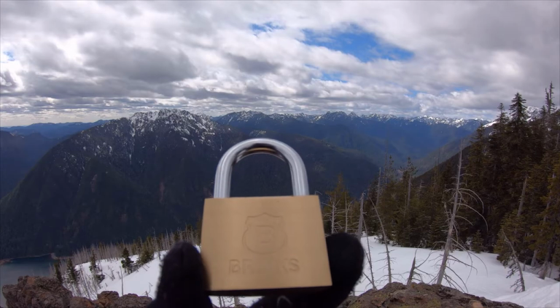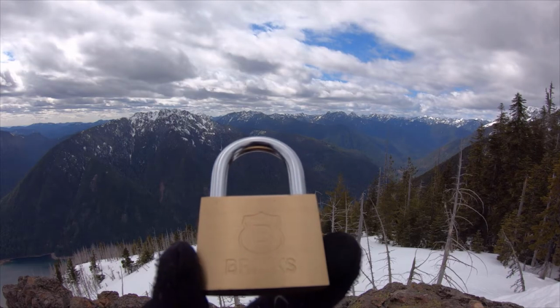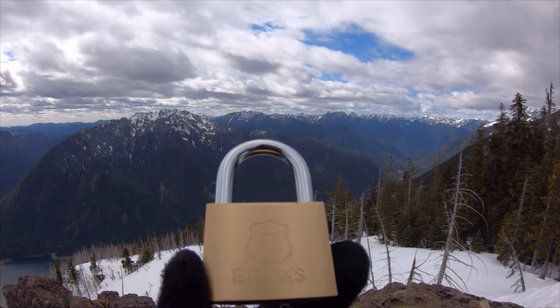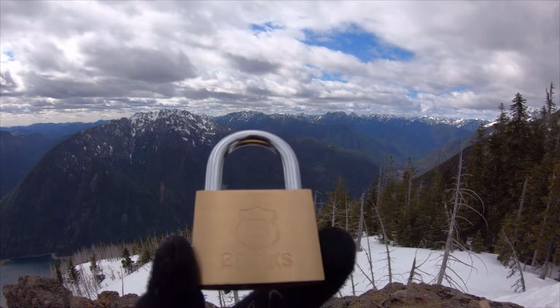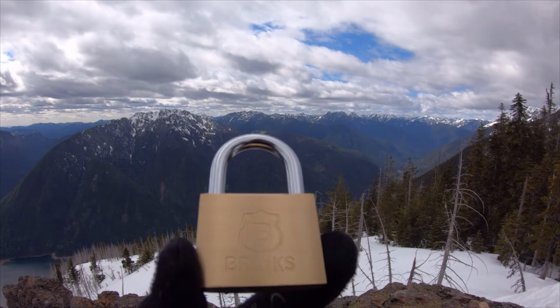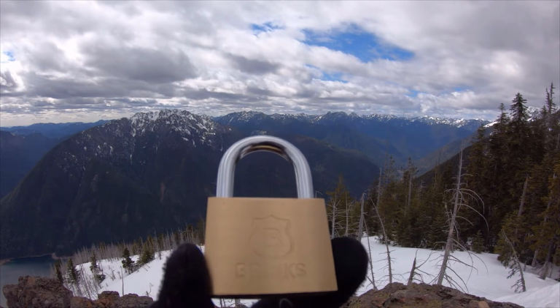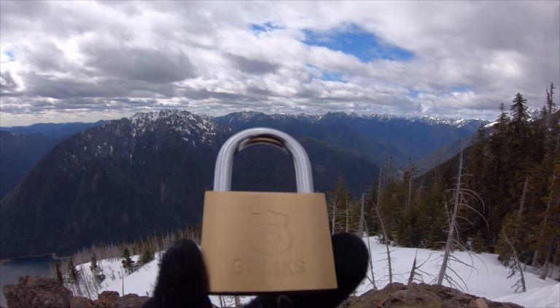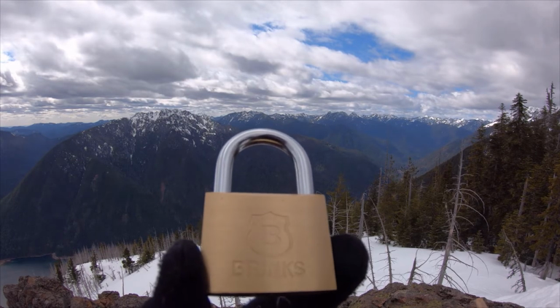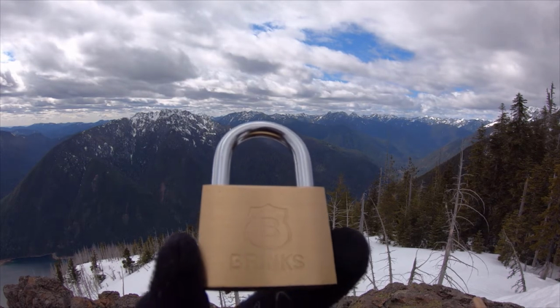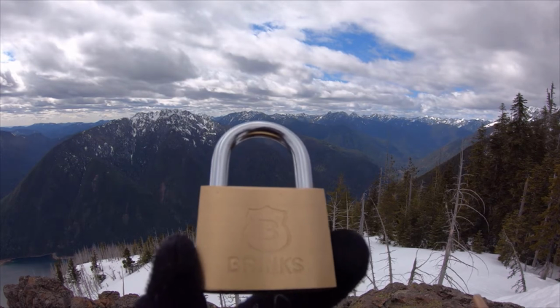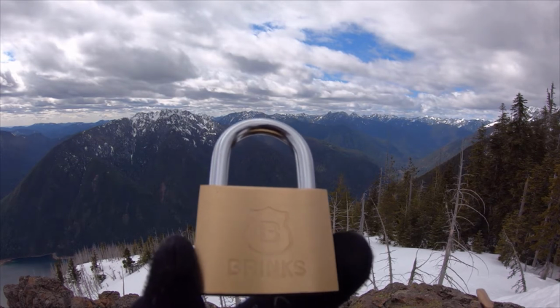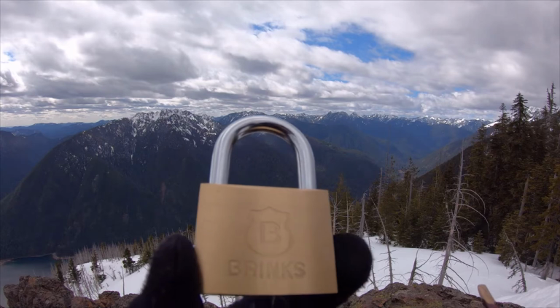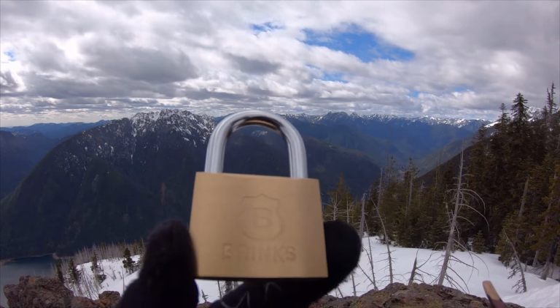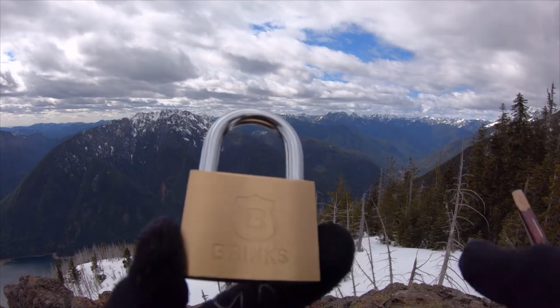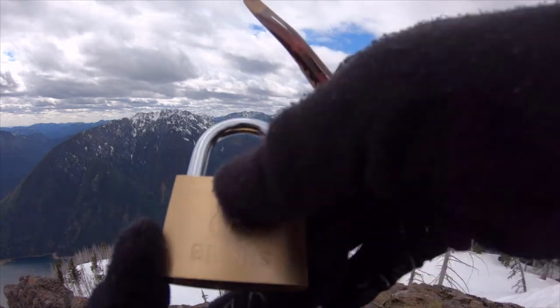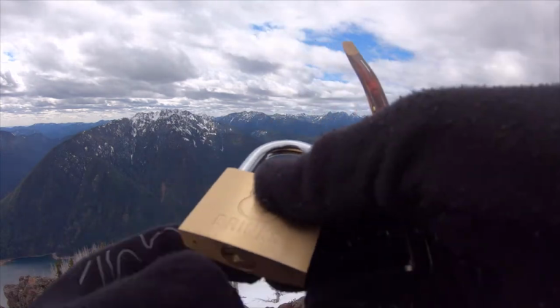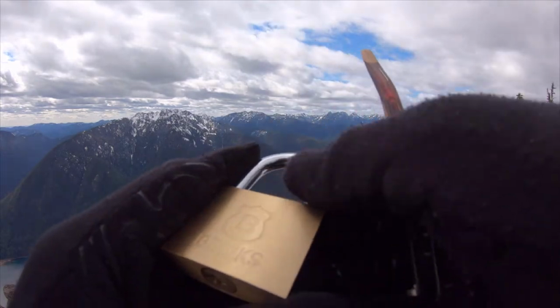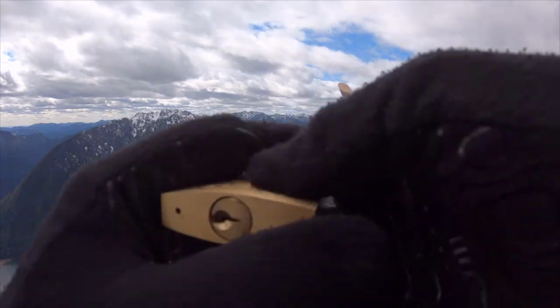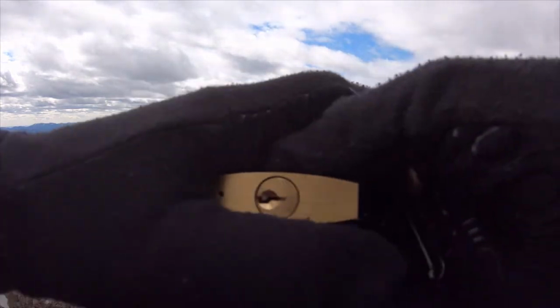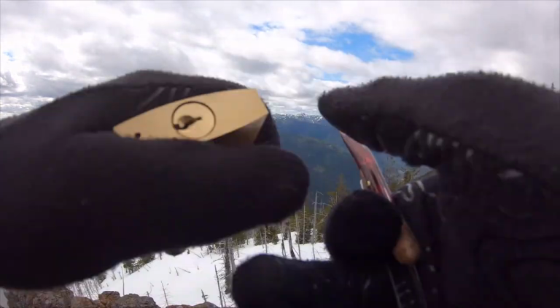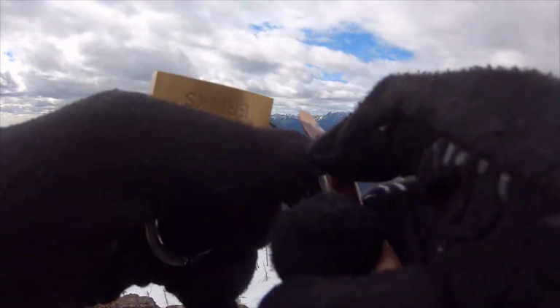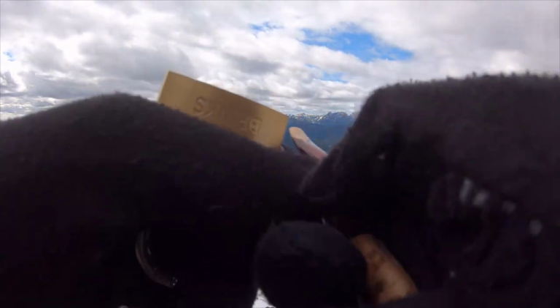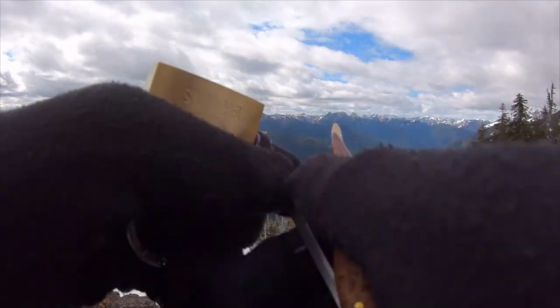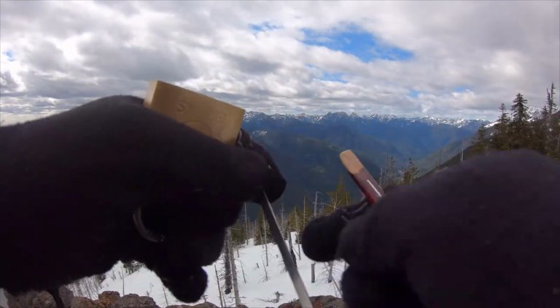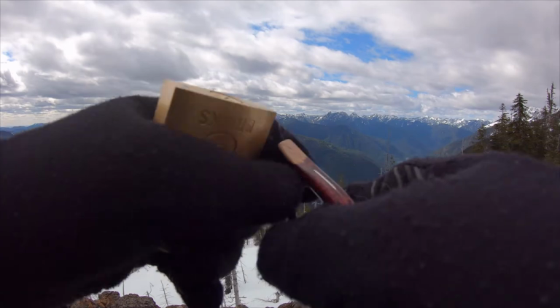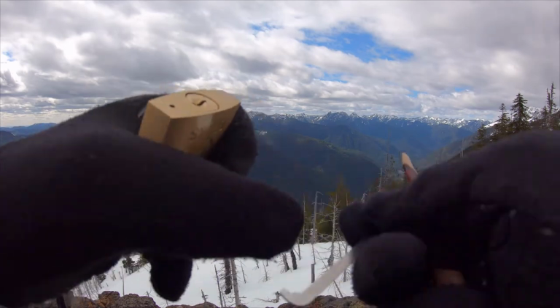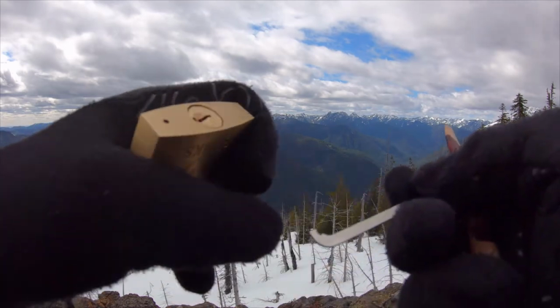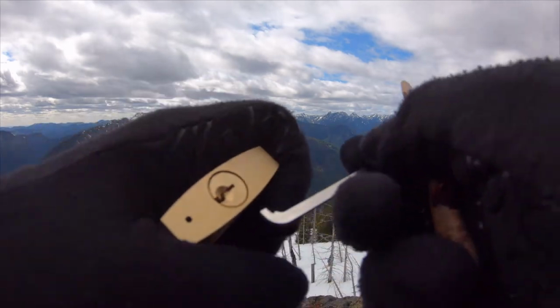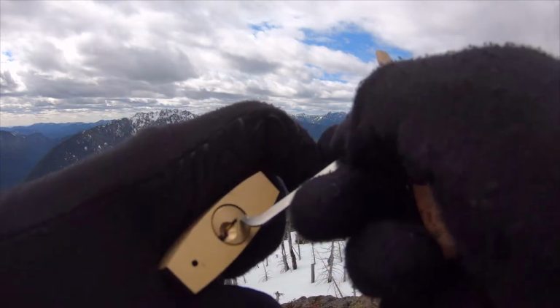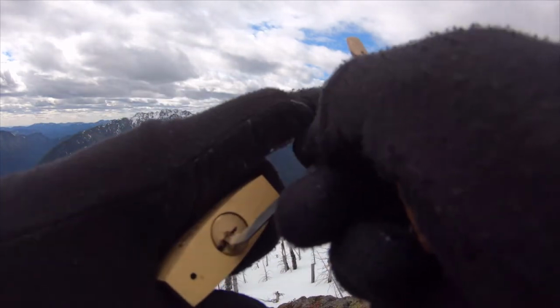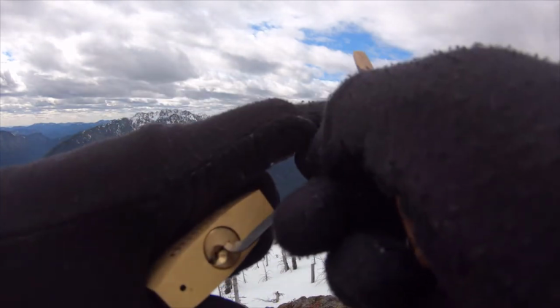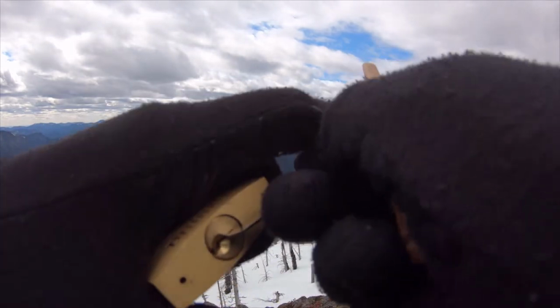Hello, world. Lockpickingdev here. Just made it to the summit of Mount Rose. I brought myself a five-pin Brinks padlock. I don't believe this has any security pins in it — I've picked it a couple of times and haven't felt anything.